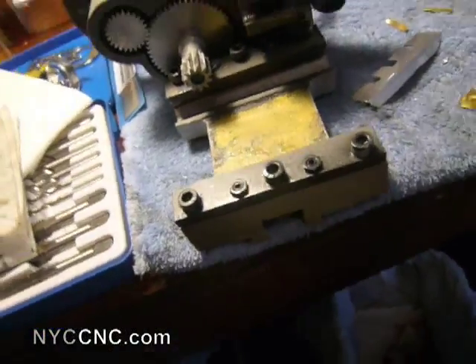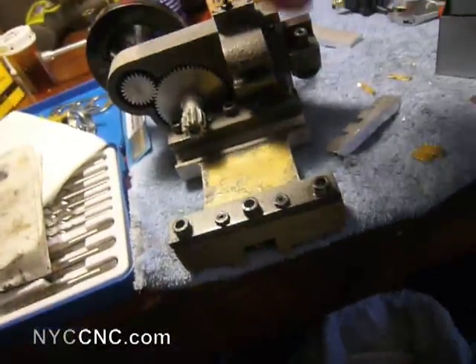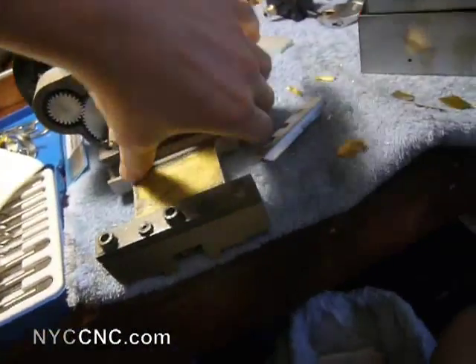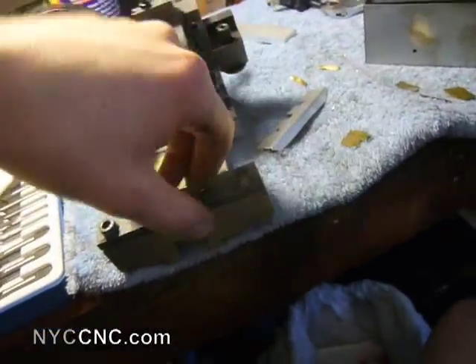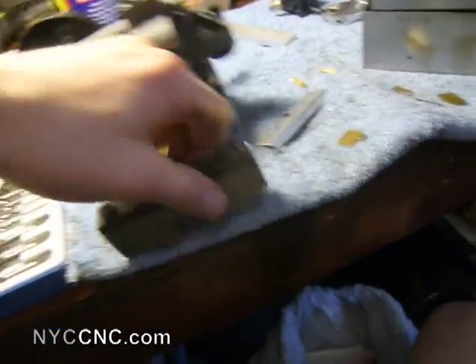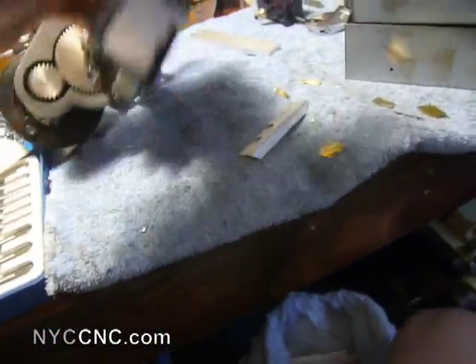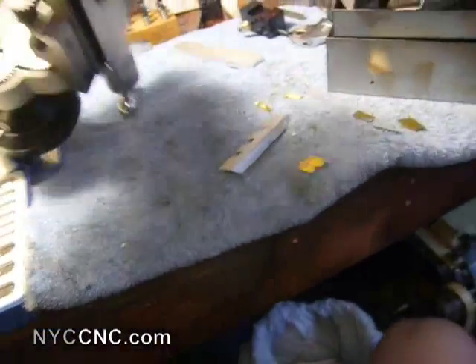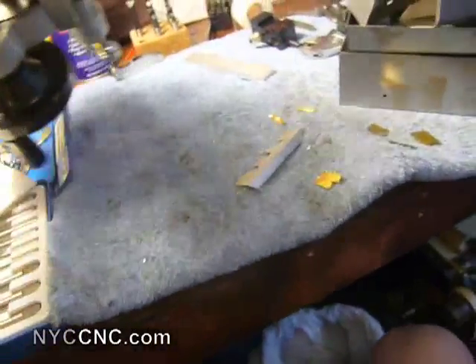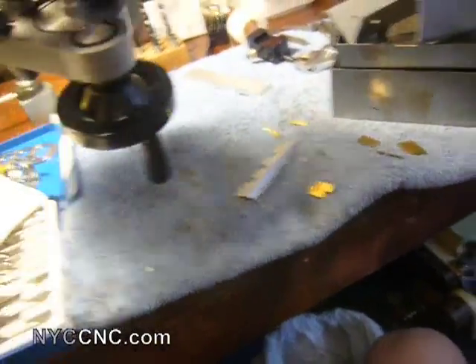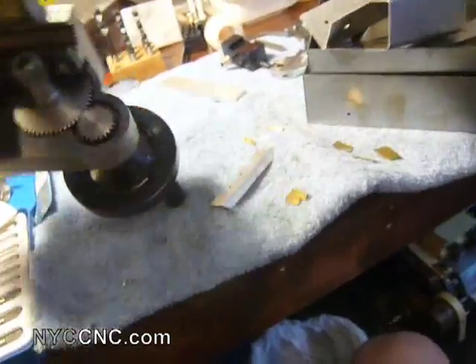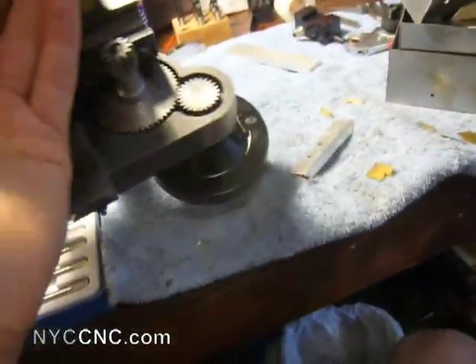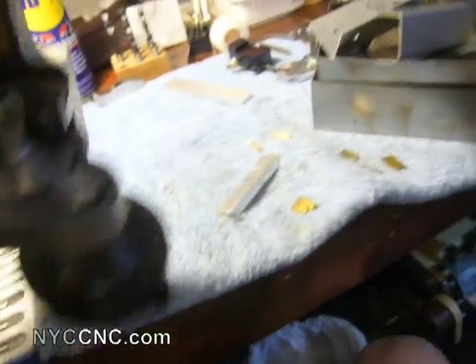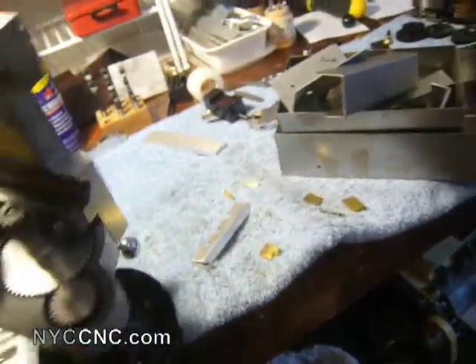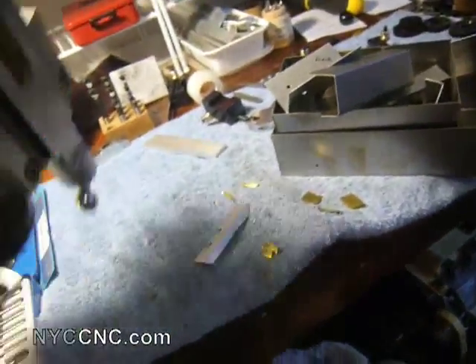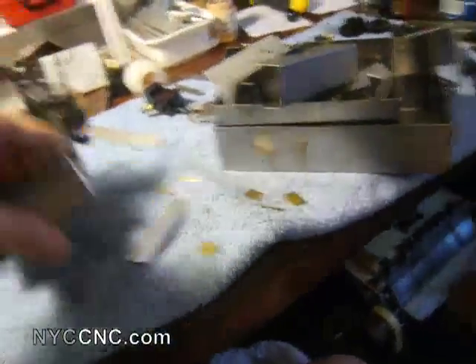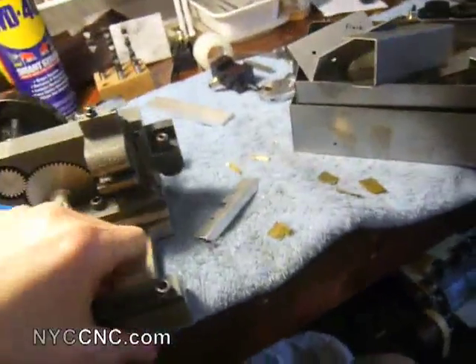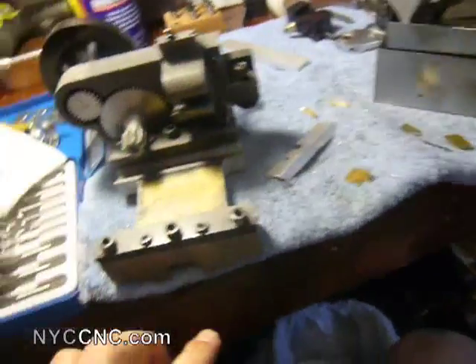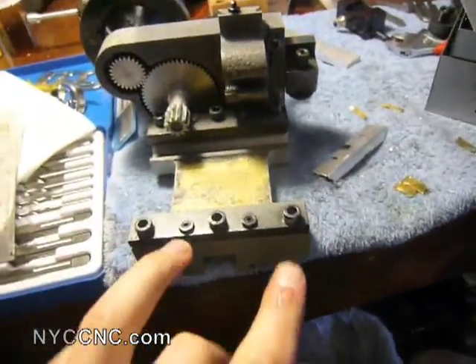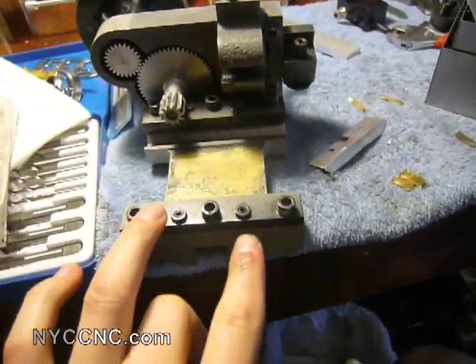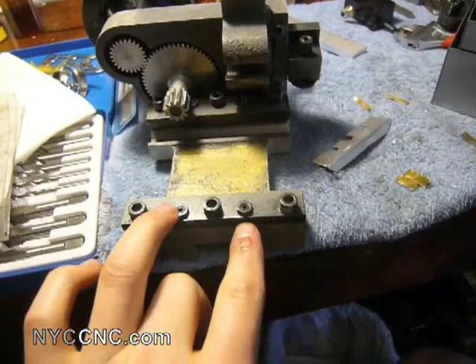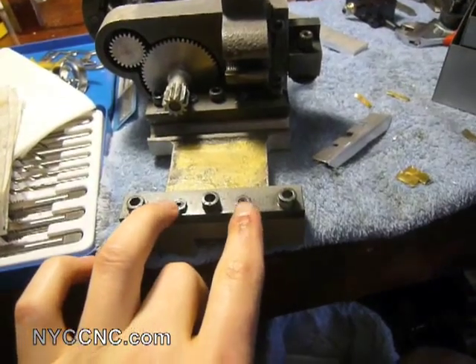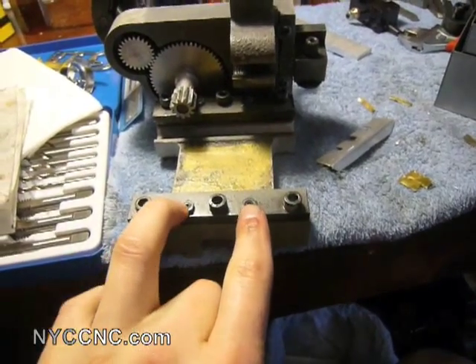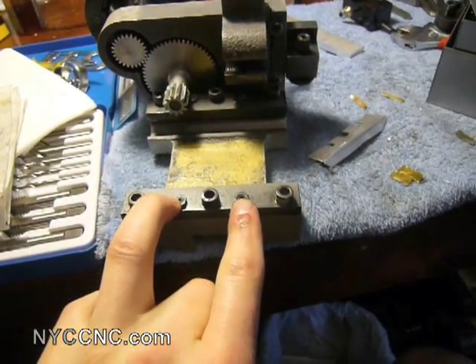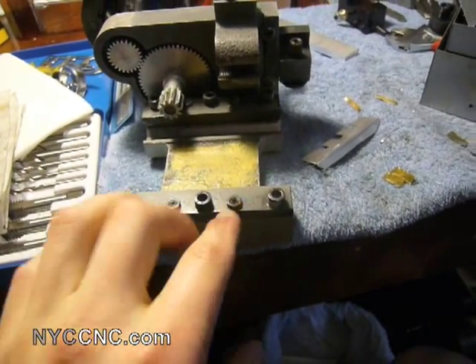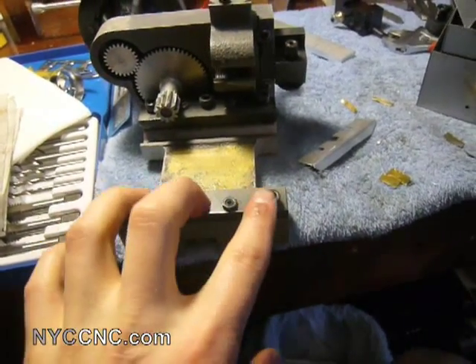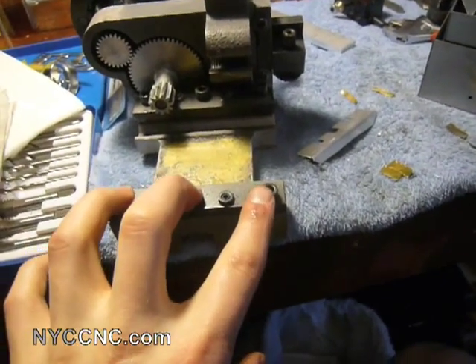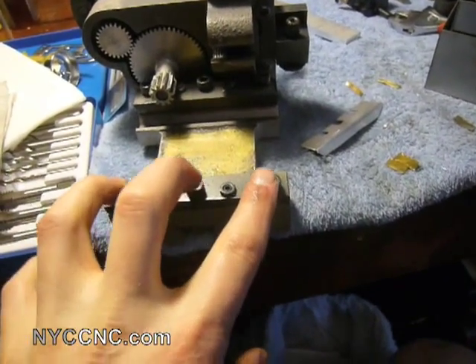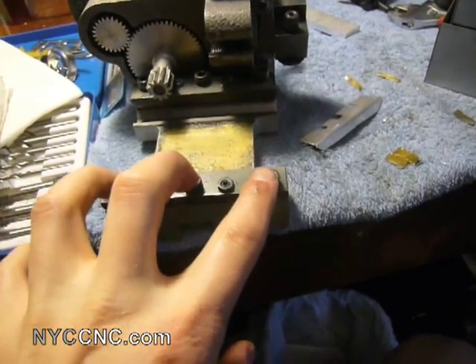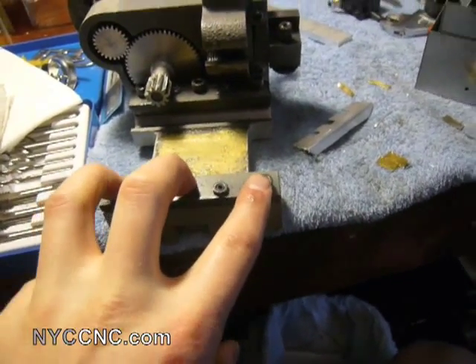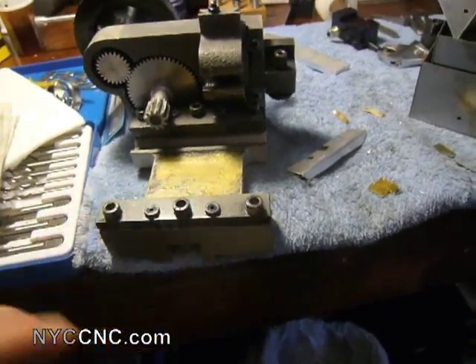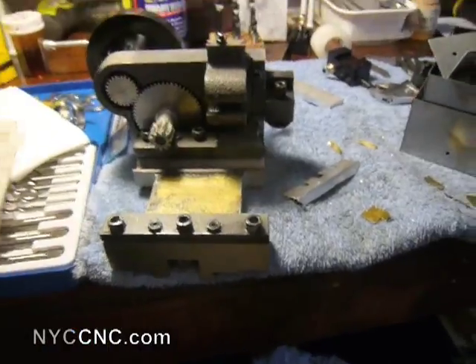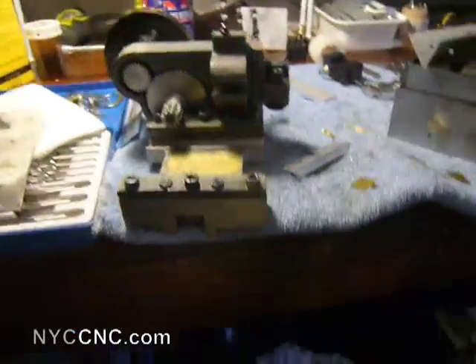So what I'm doing today, starting with the back jib, is trying to properly use the jib by adjusting these two set screws, and then snugging or tightening it down such that it shouldn't come loose.